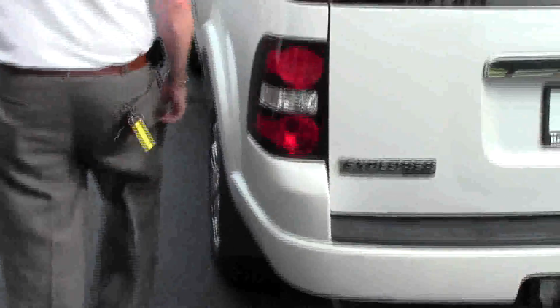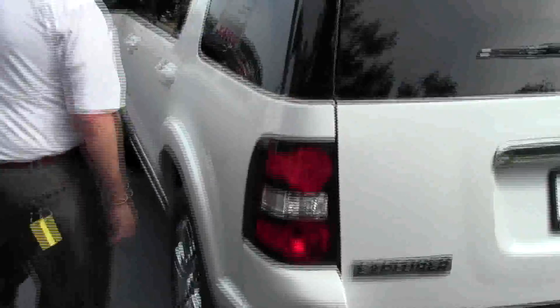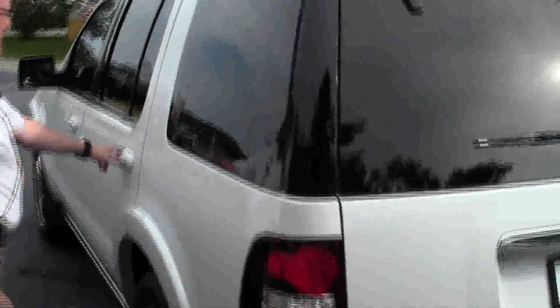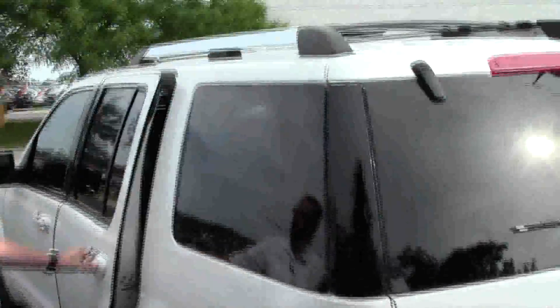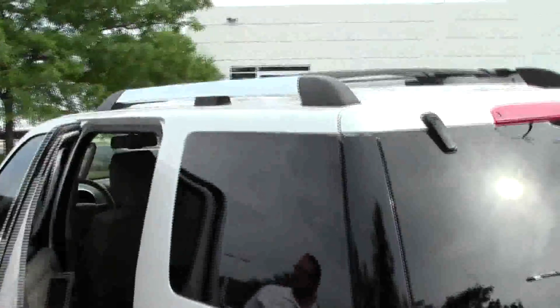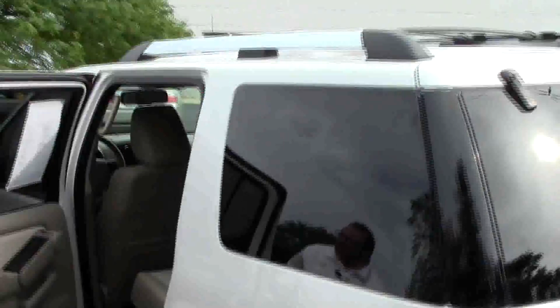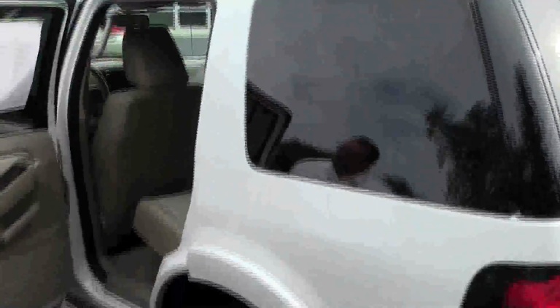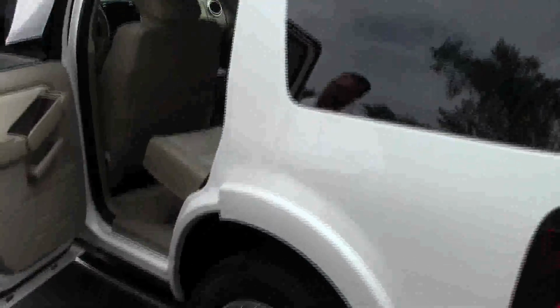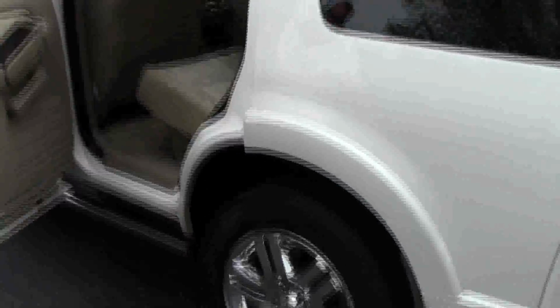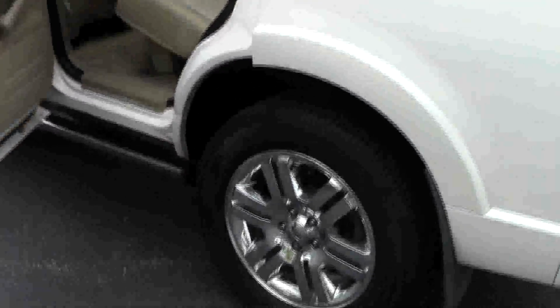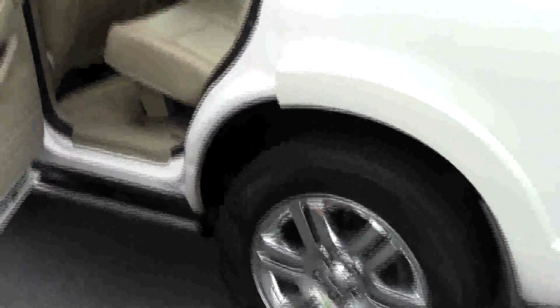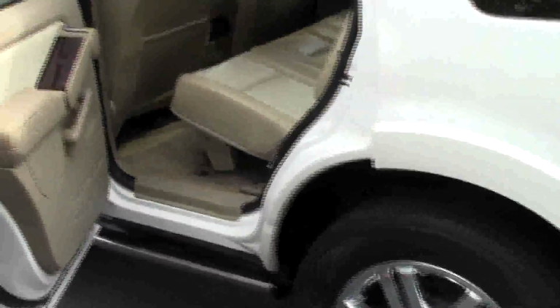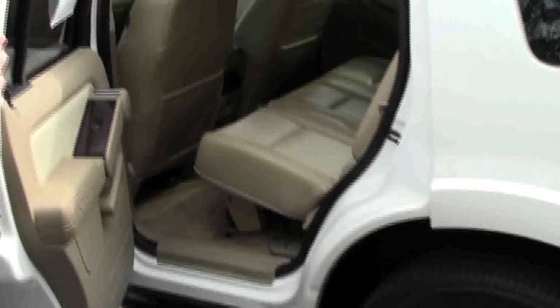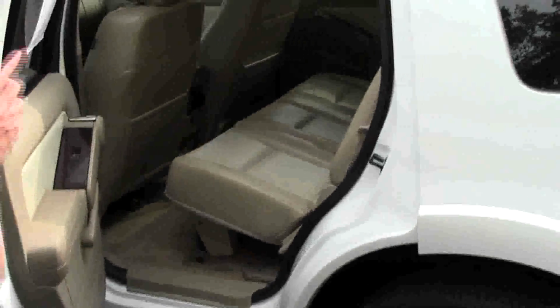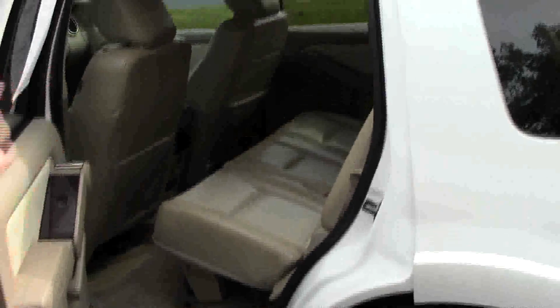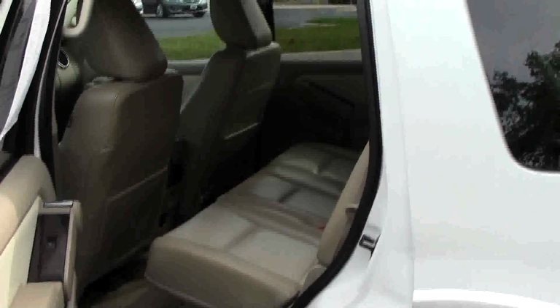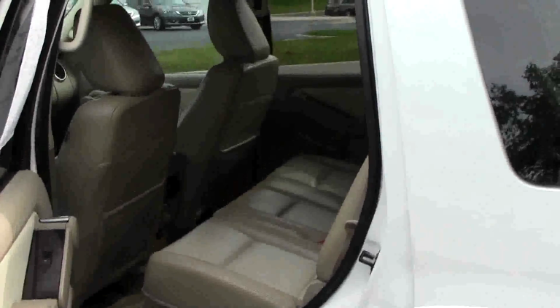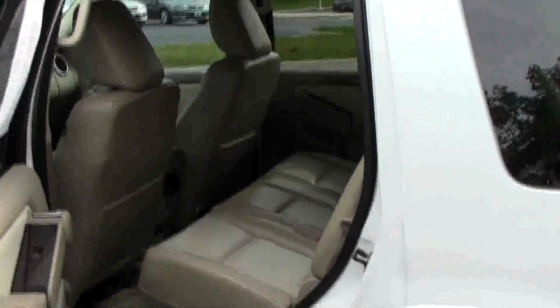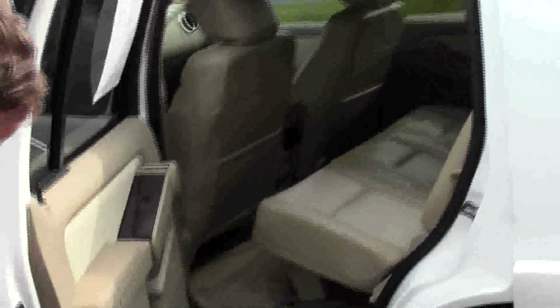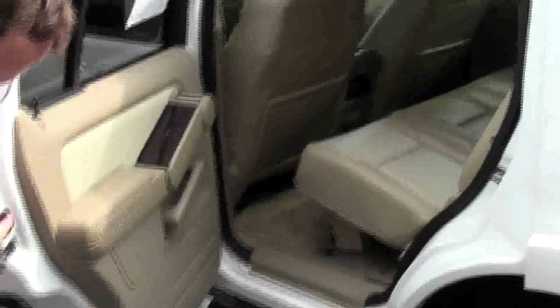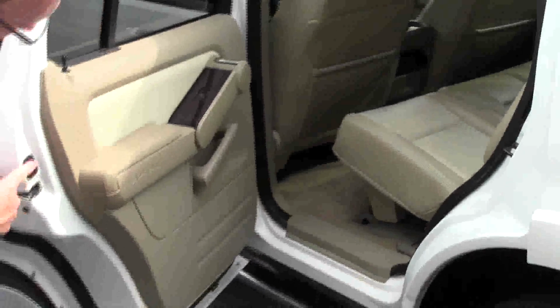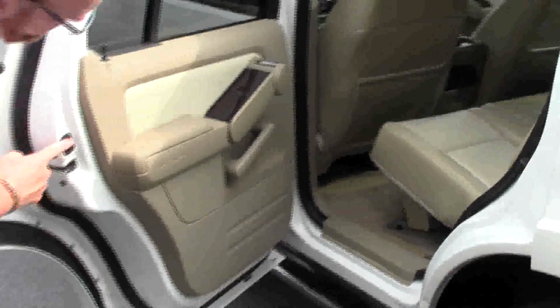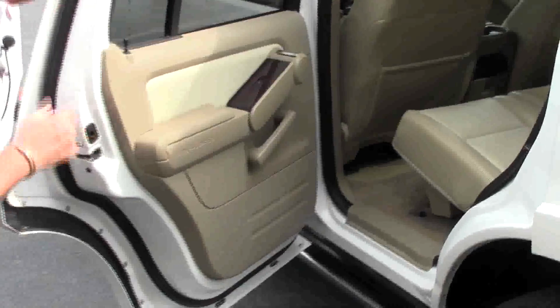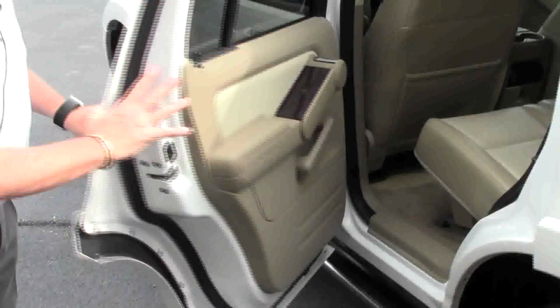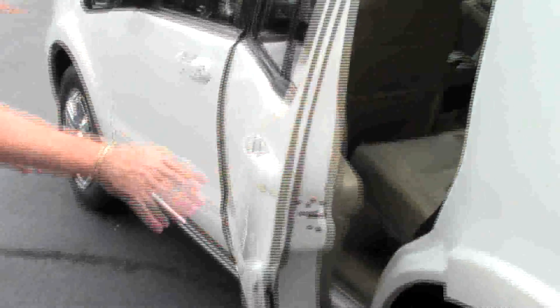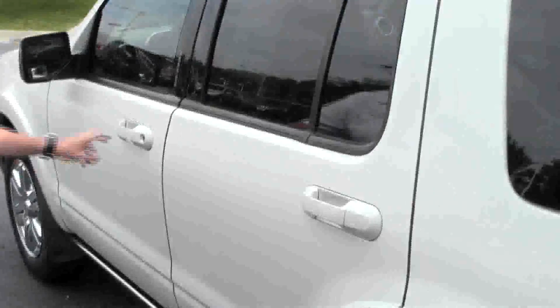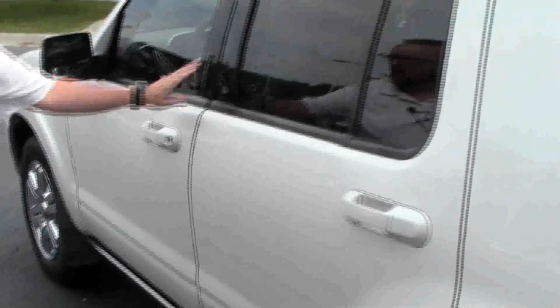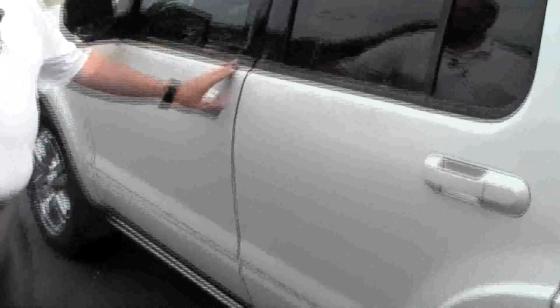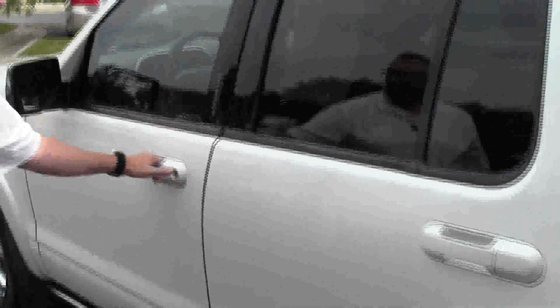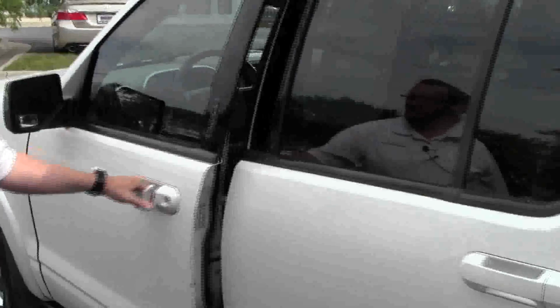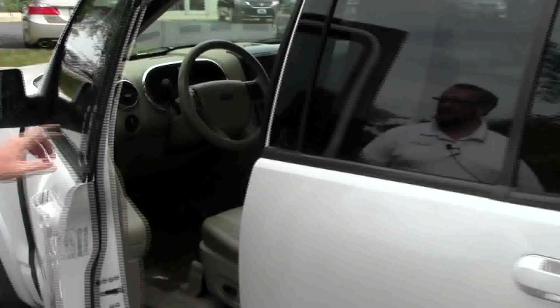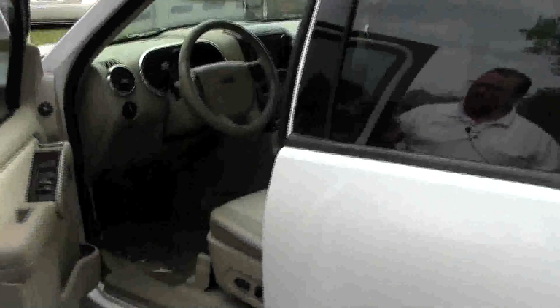The Explorer is a seven-passenger vehicle with plenty of legroom space in the second row. Latch system for child safety seats. Child security door locks. You do have a keyless pad on the outside.